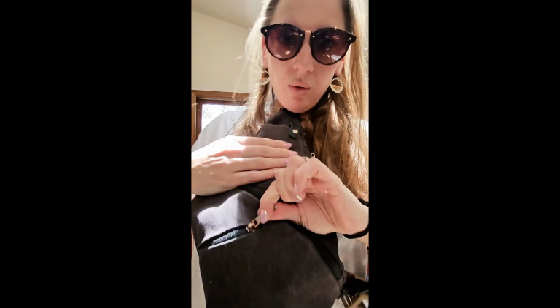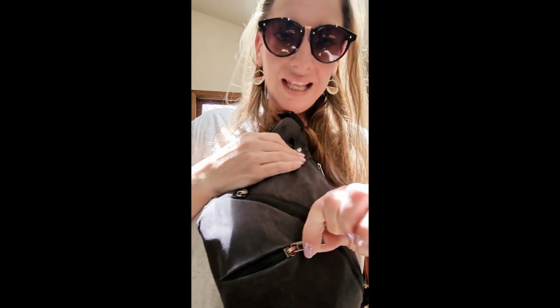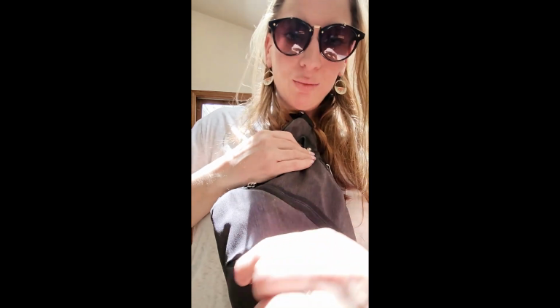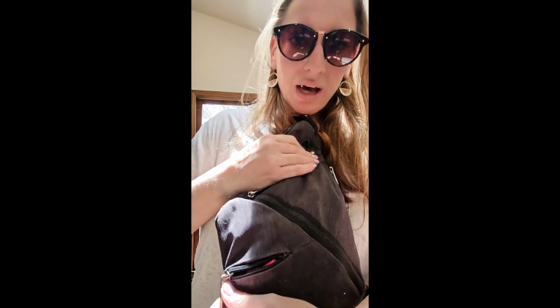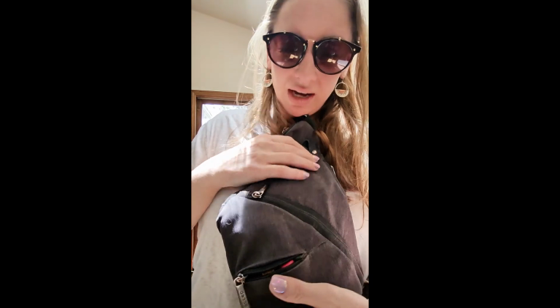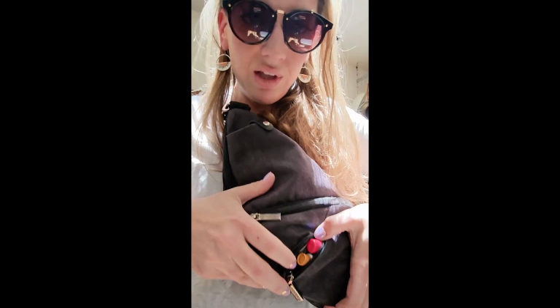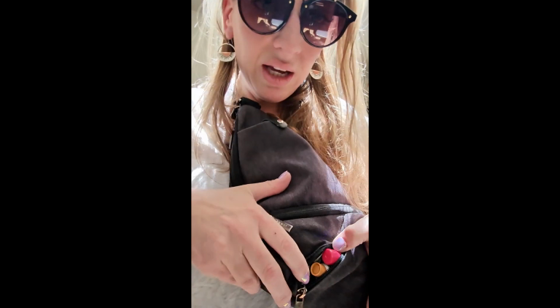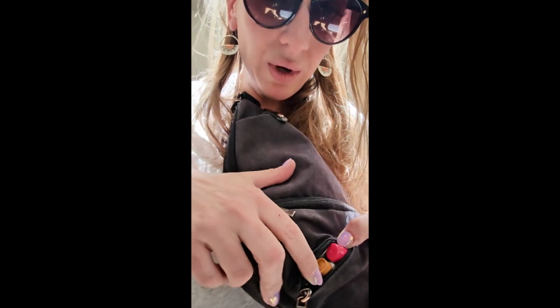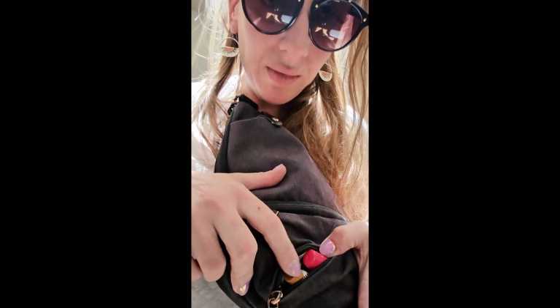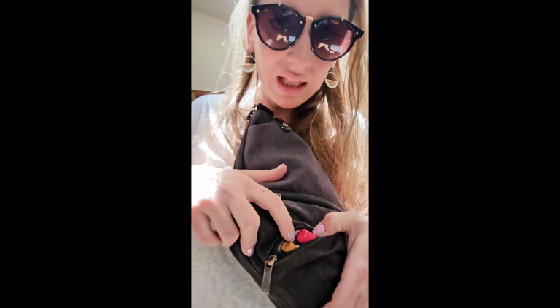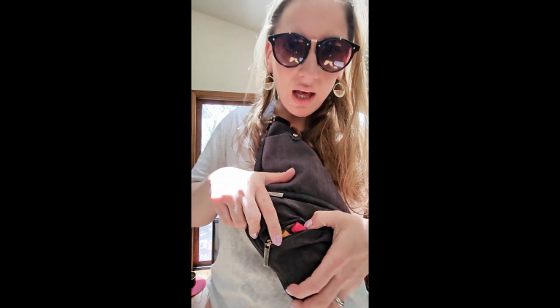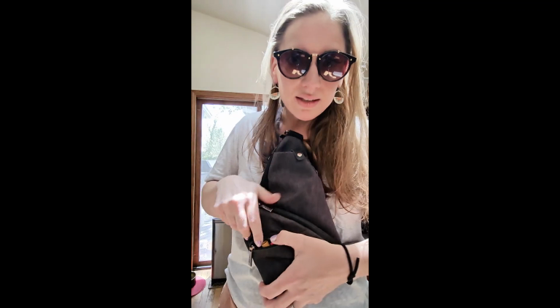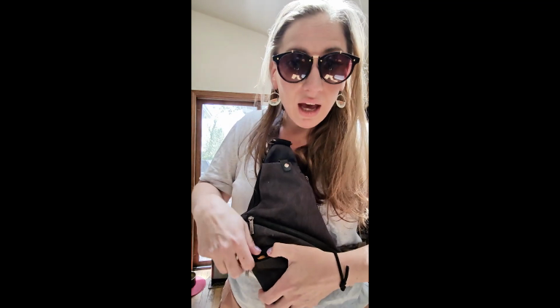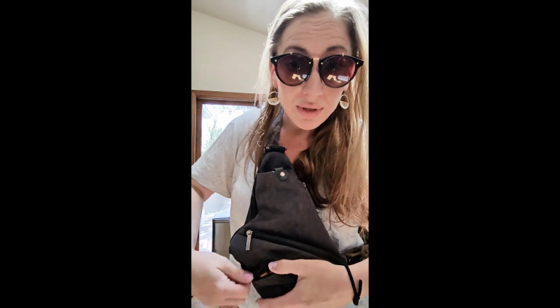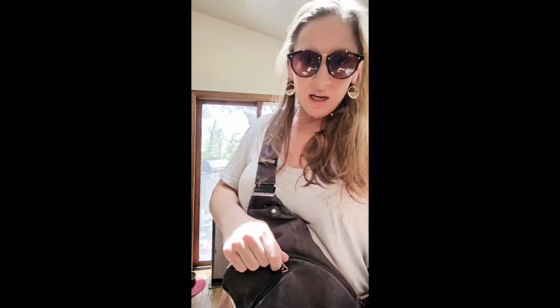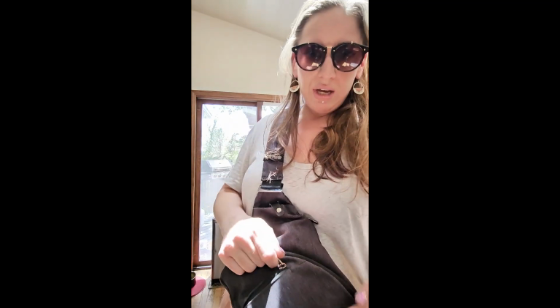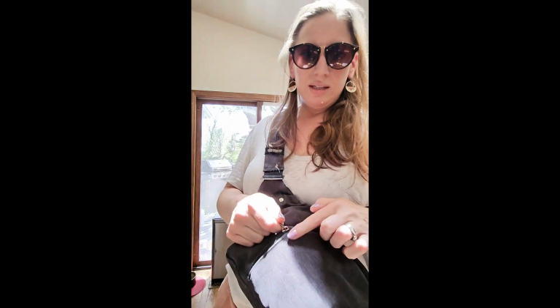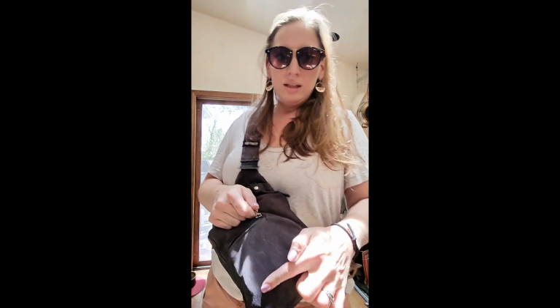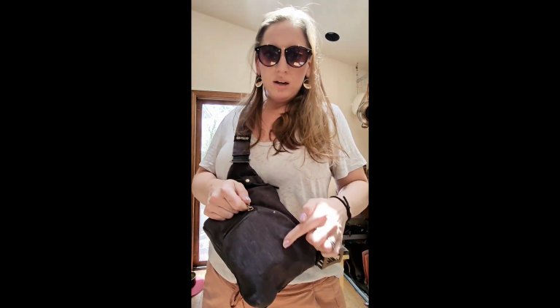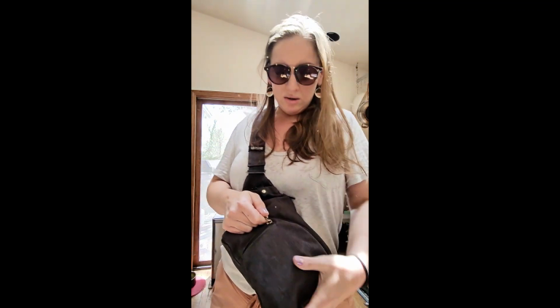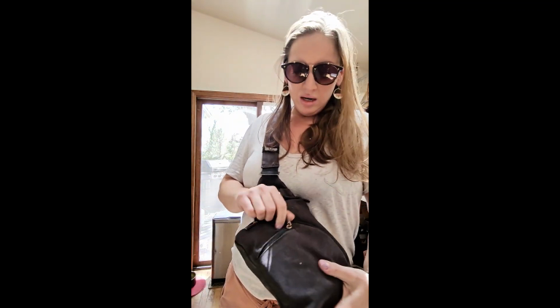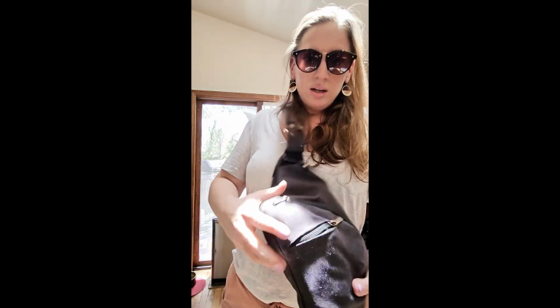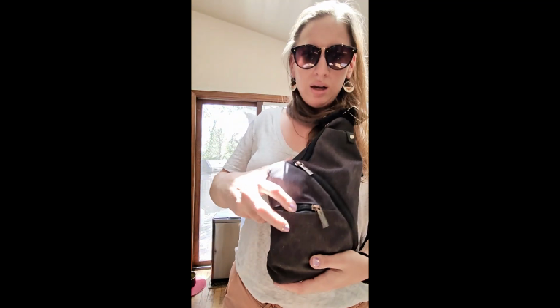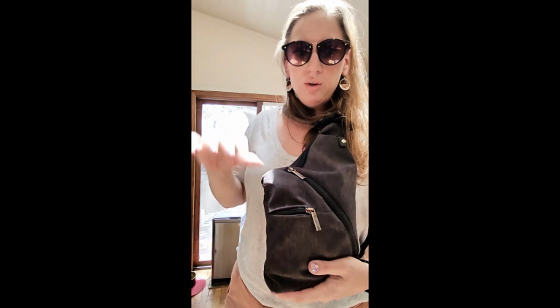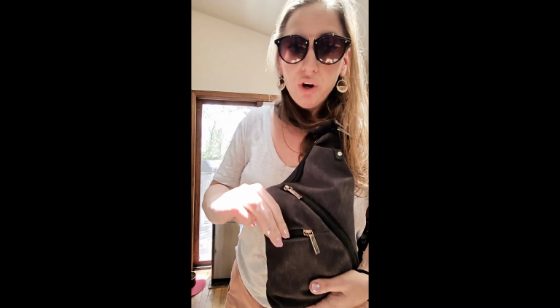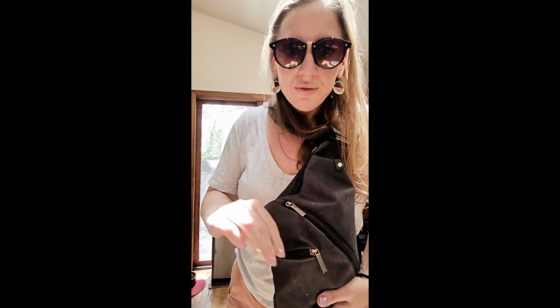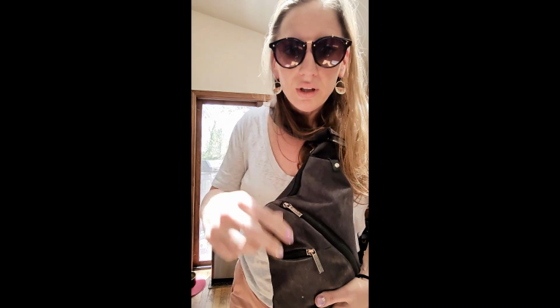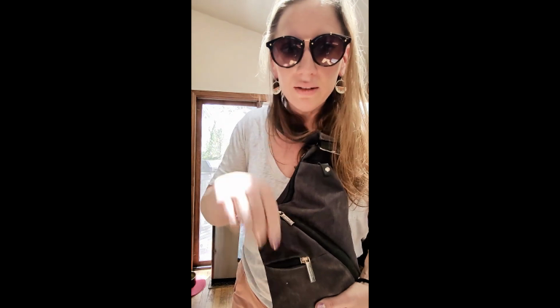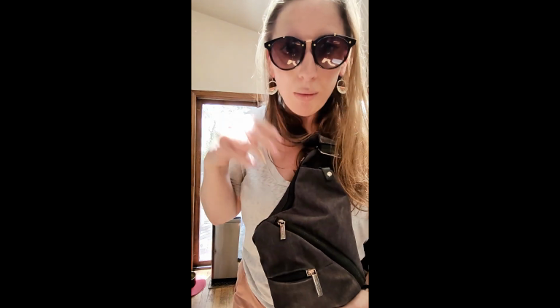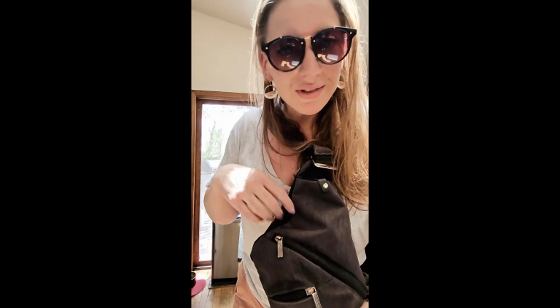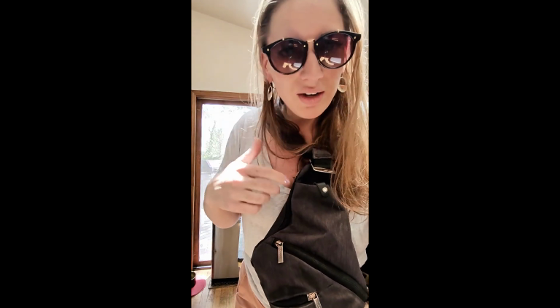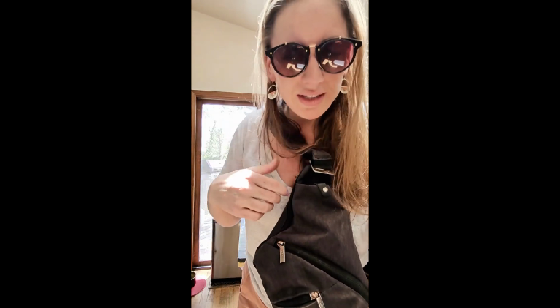We'll start with the little baby pocket. This right here — that's where I keep my lip glosses and eye drops. It kind of spans this area down here. Not huge, but perfect for little grabbables that you need all the time.